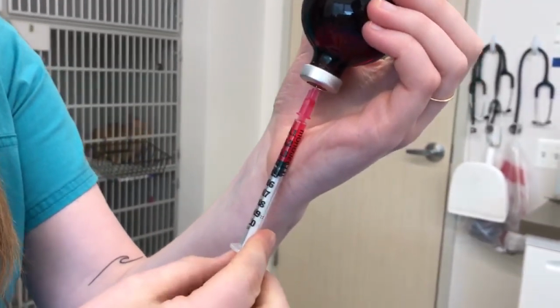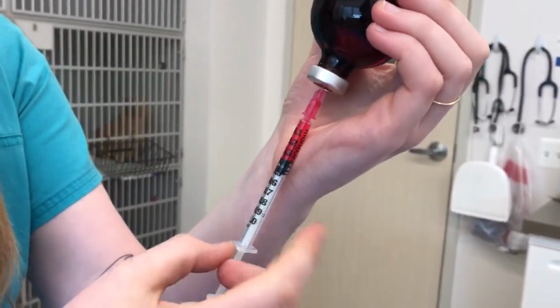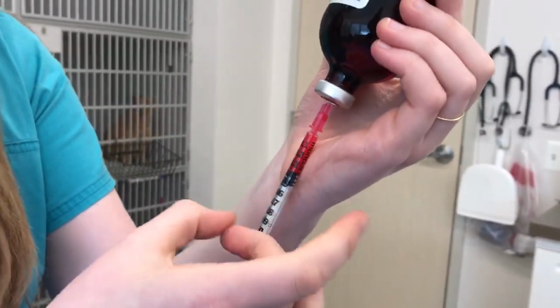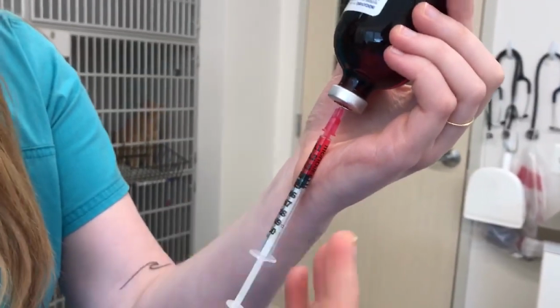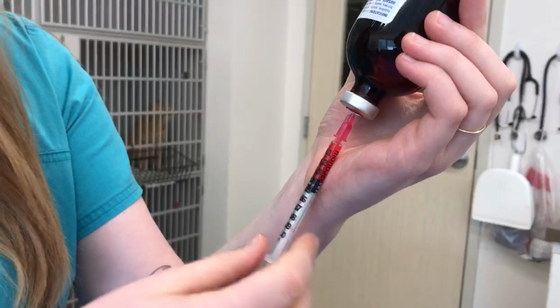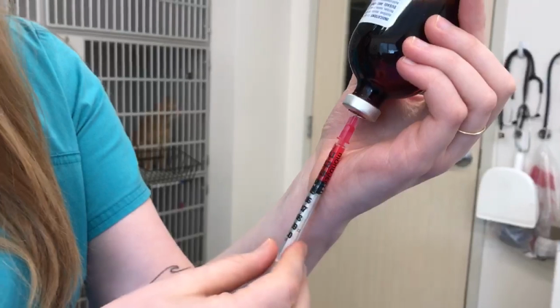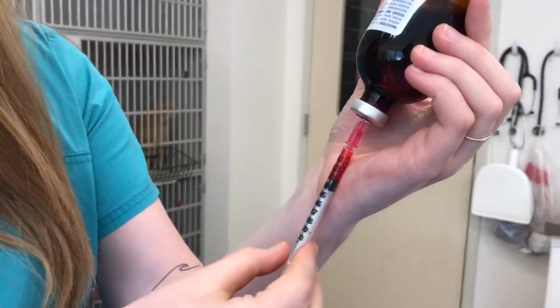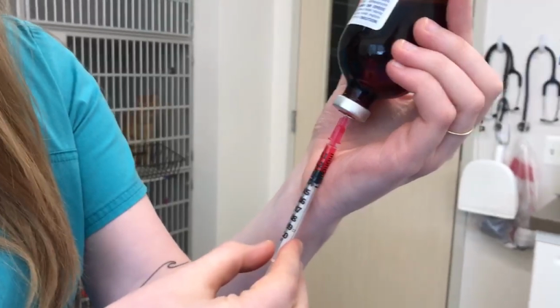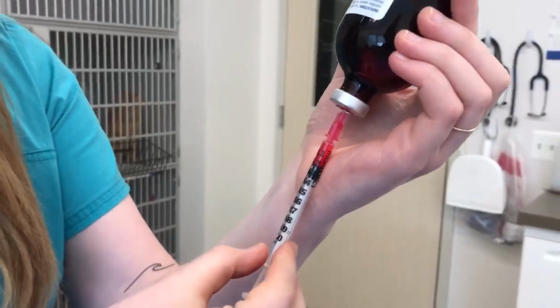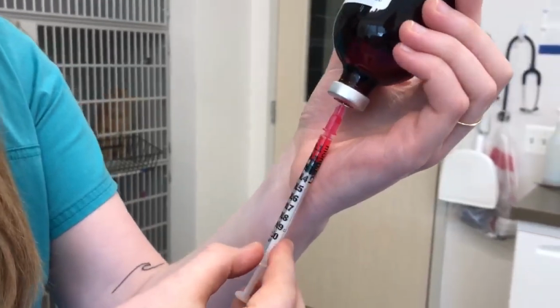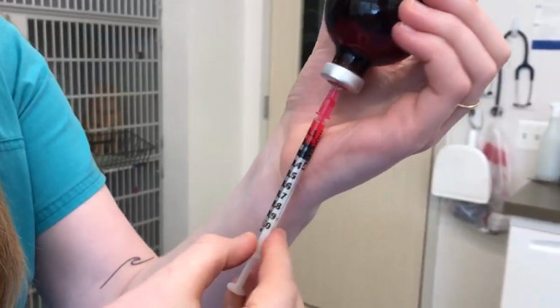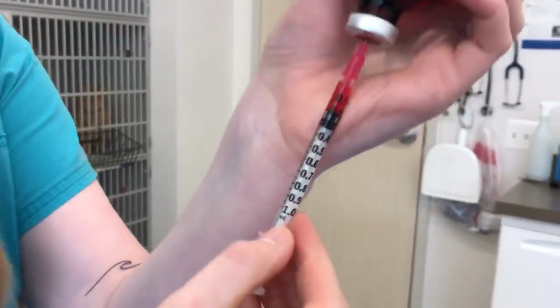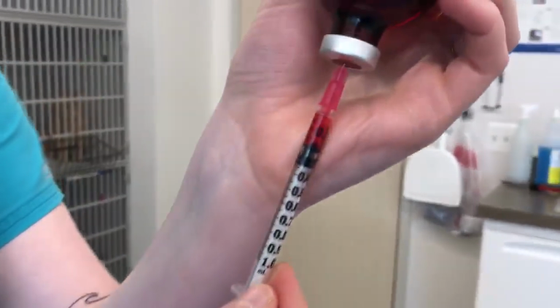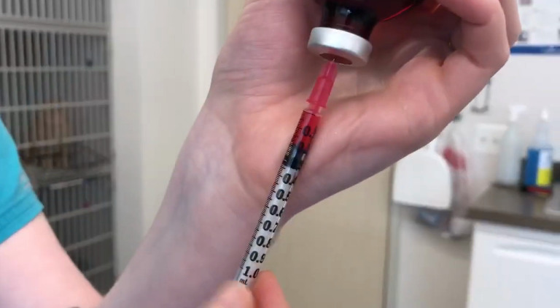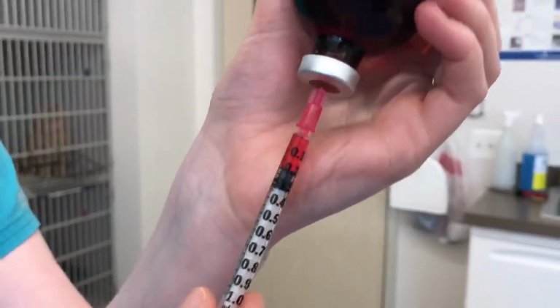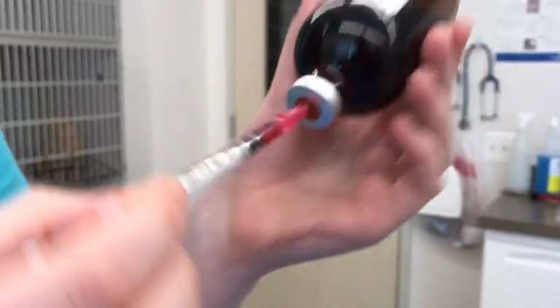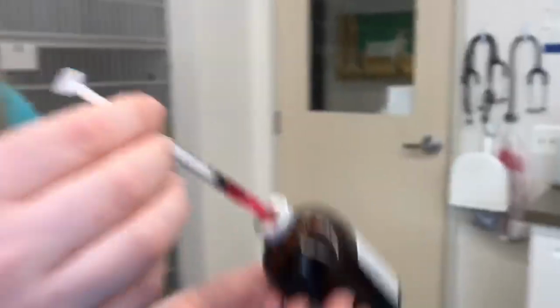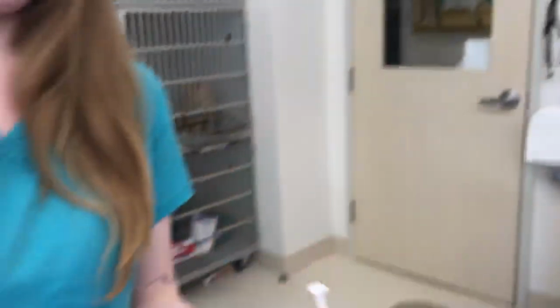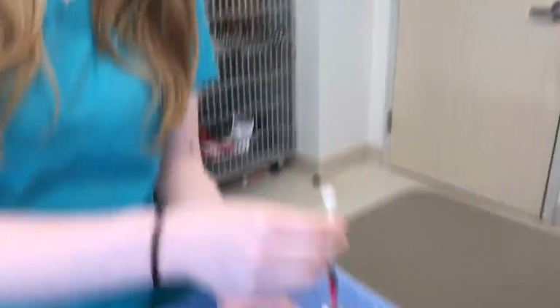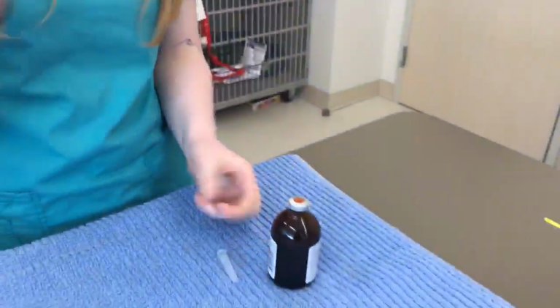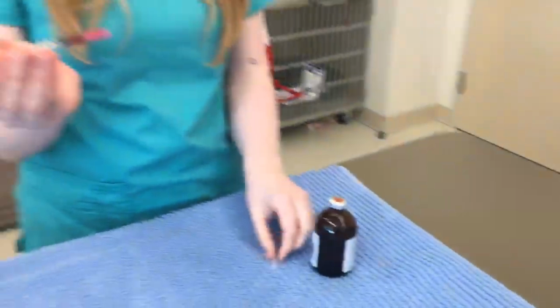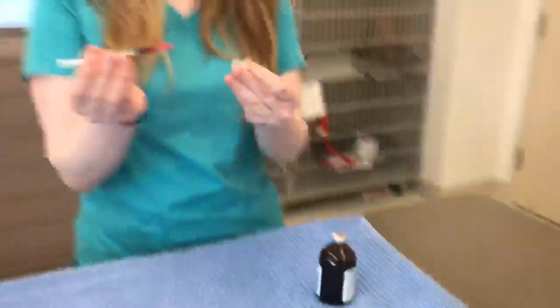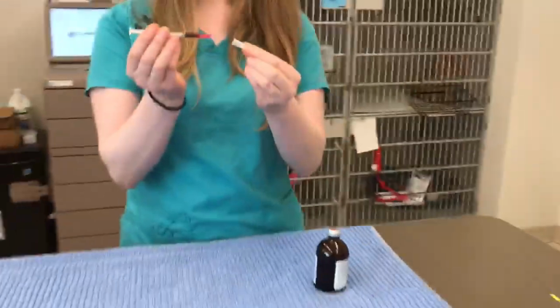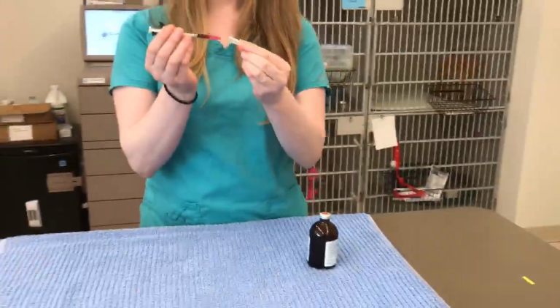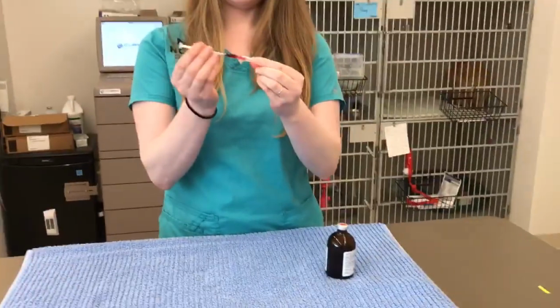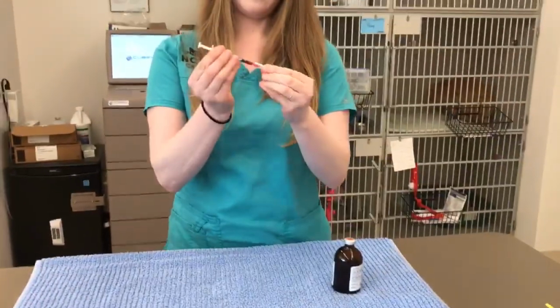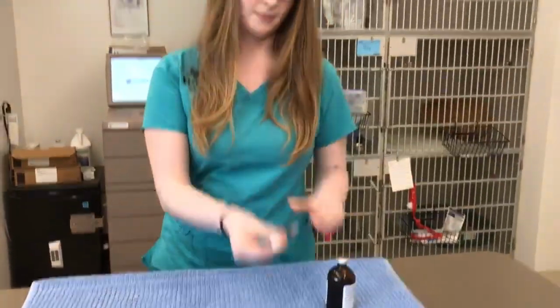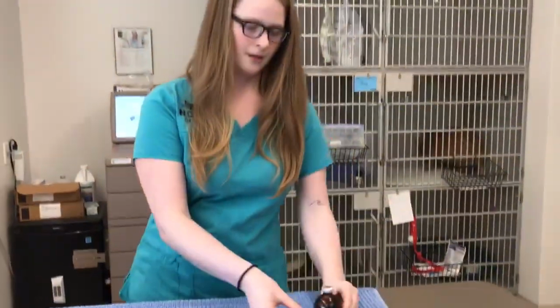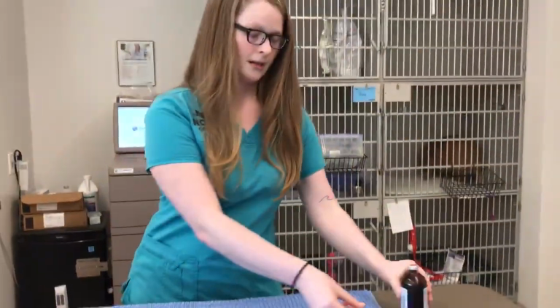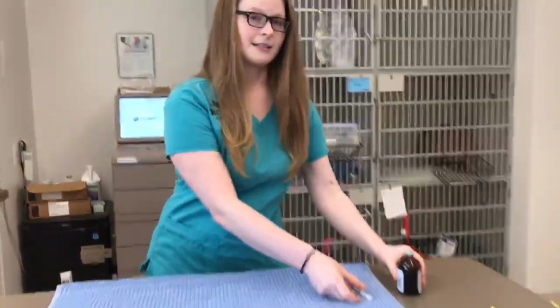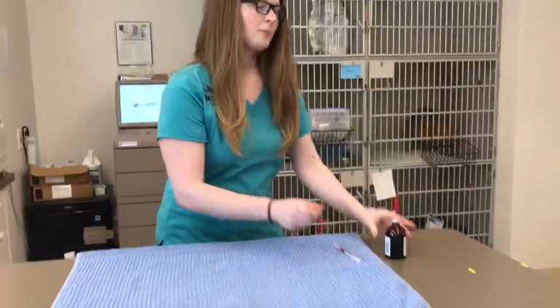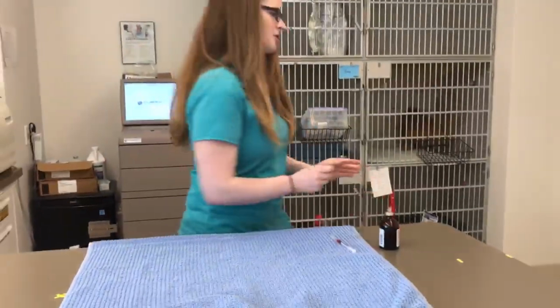You can flick it a little bit if you want to get the bubbles out, and then just push it to the 0.2 mark. Then you pull out your needle, cap it, and let's get our patient.